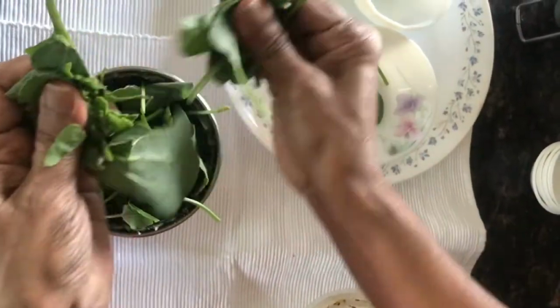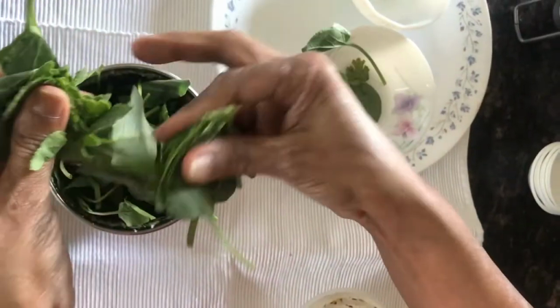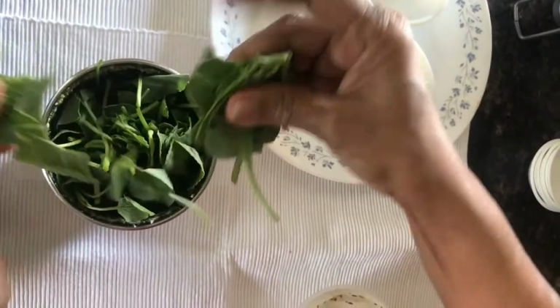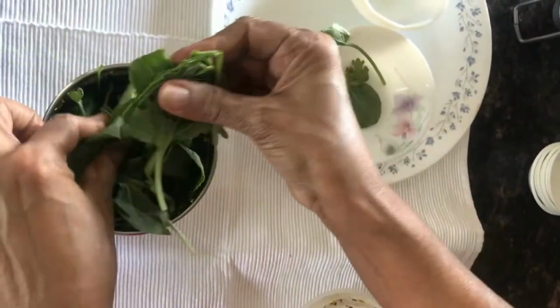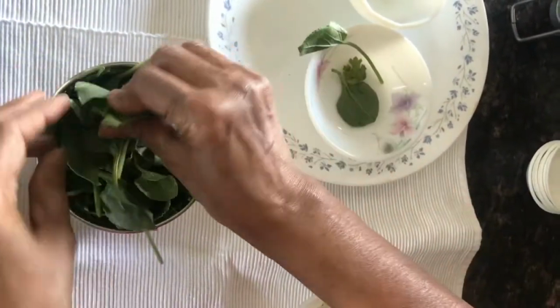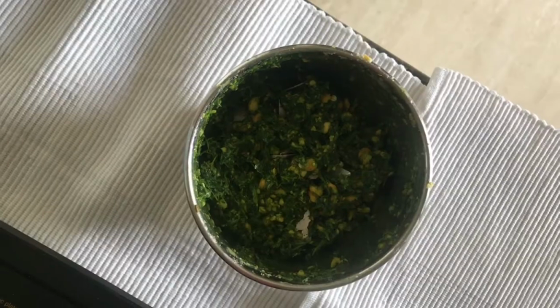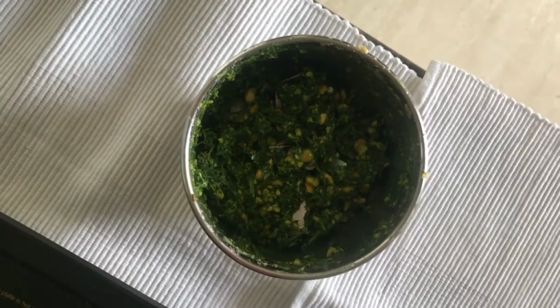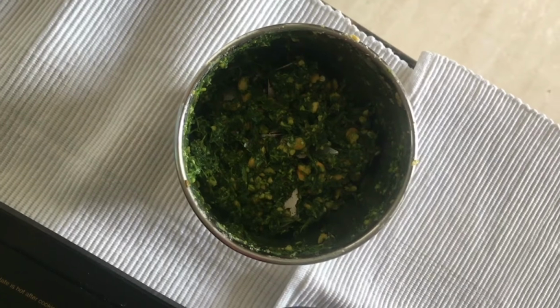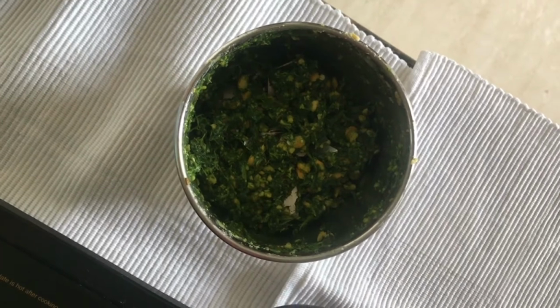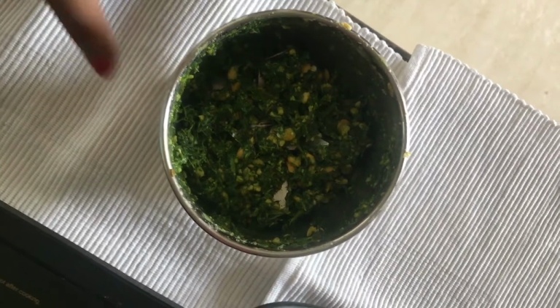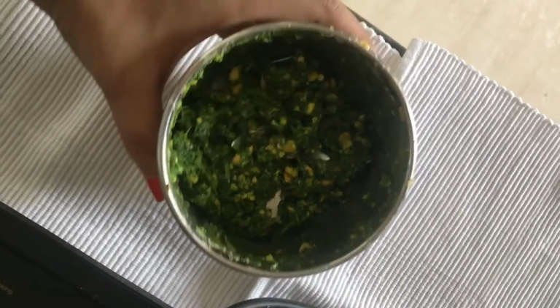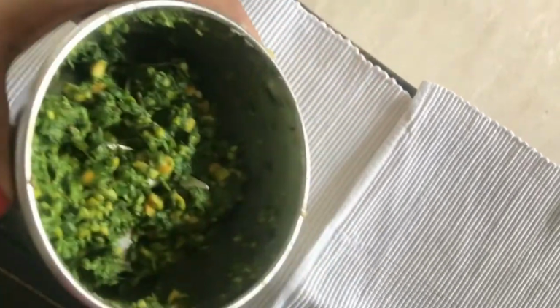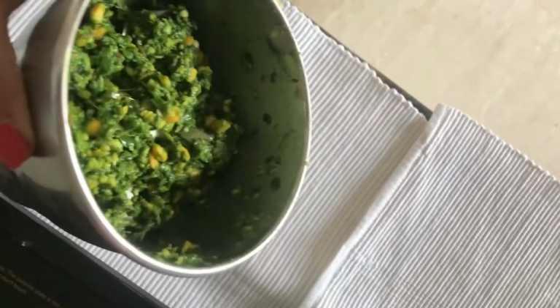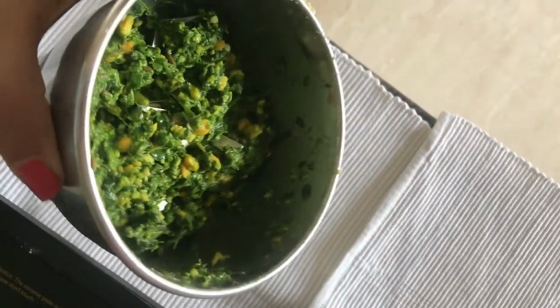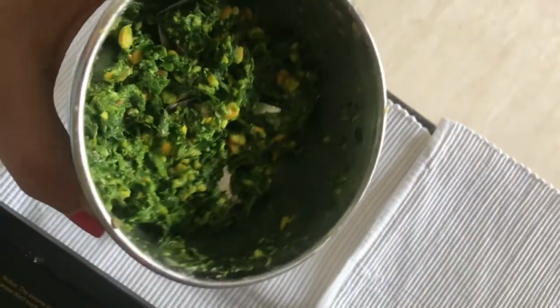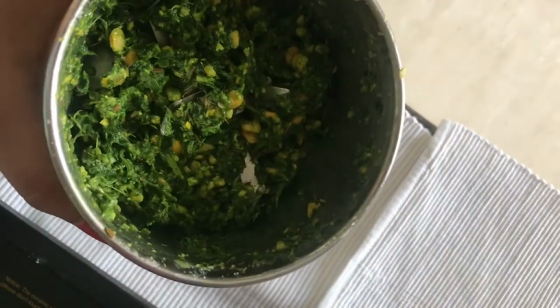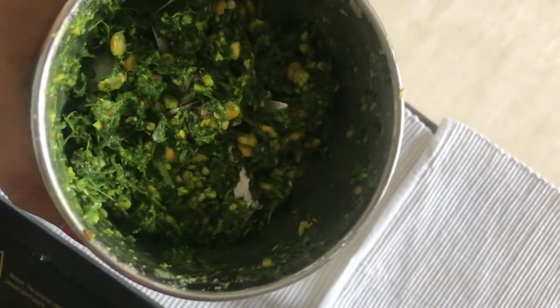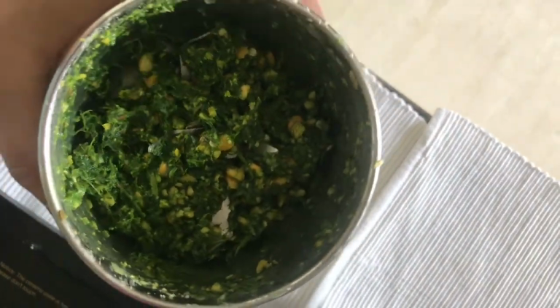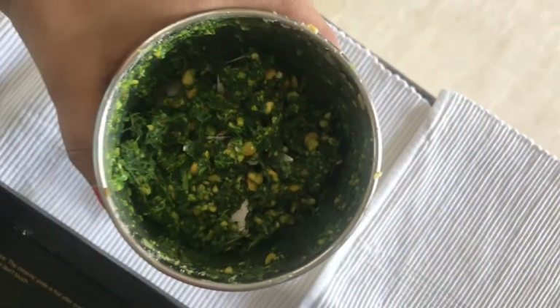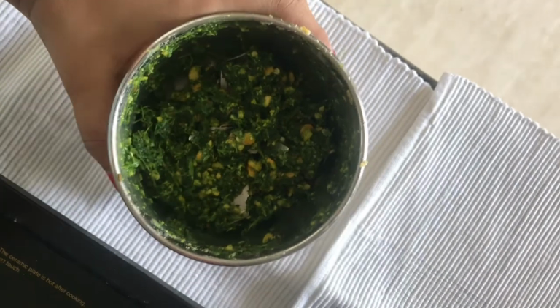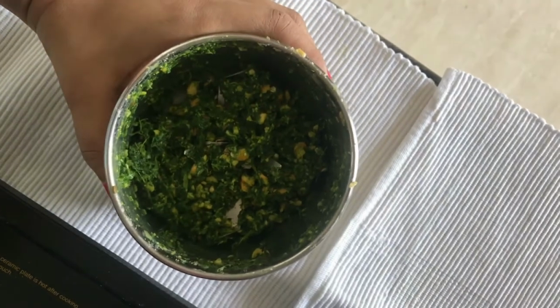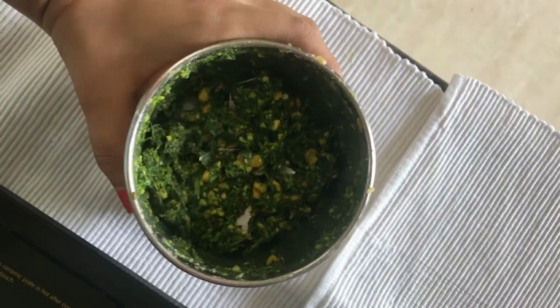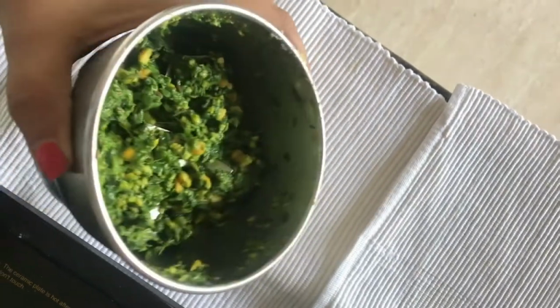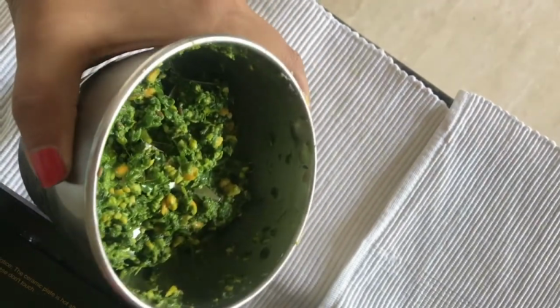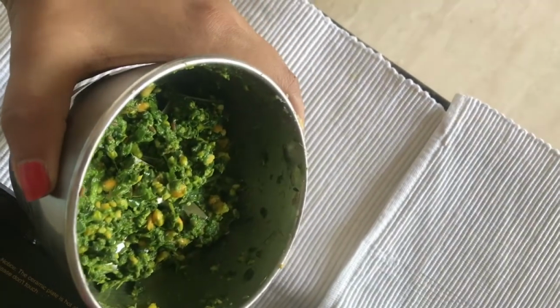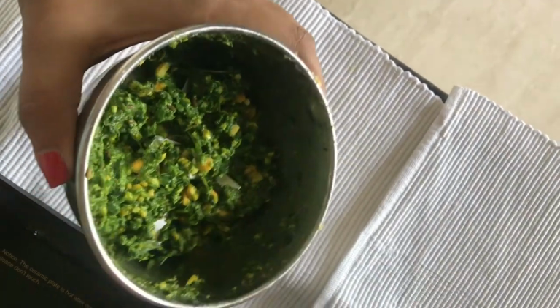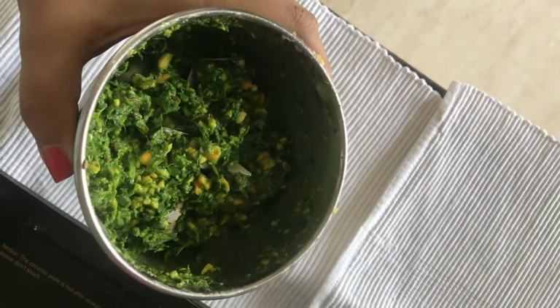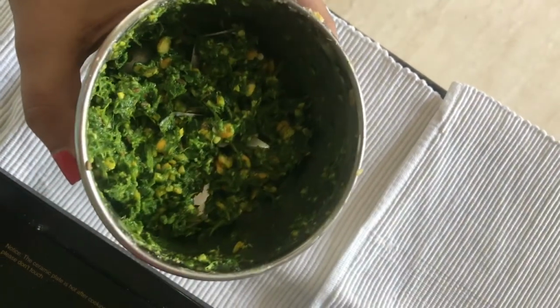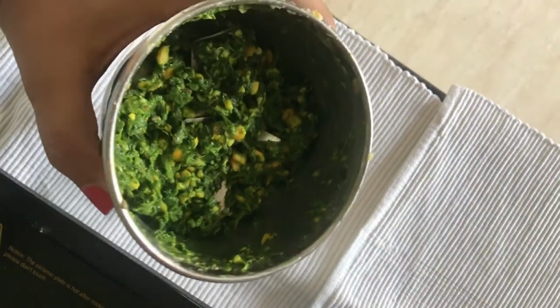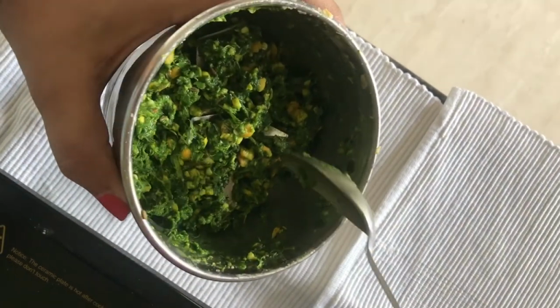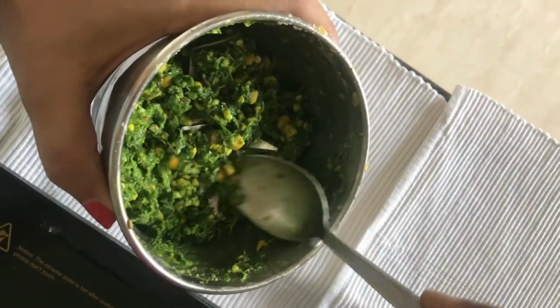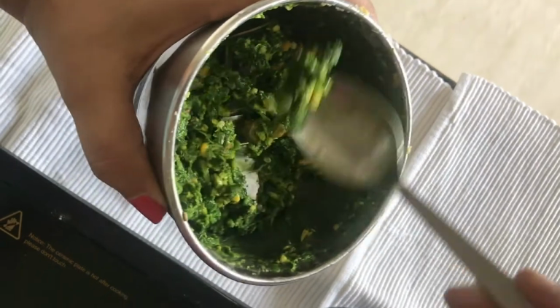Keep a grainy consistency. Use the switch-on, switch-off method of the grinder — do not grind it continuously — so that you achieve this grainy consistency.